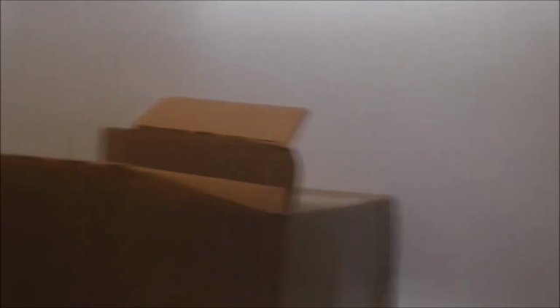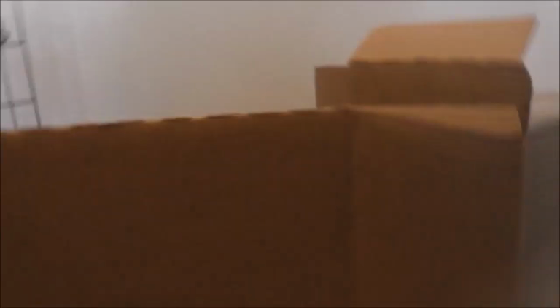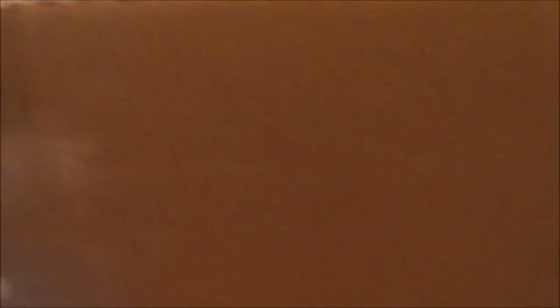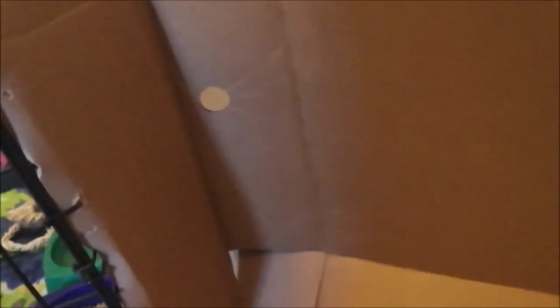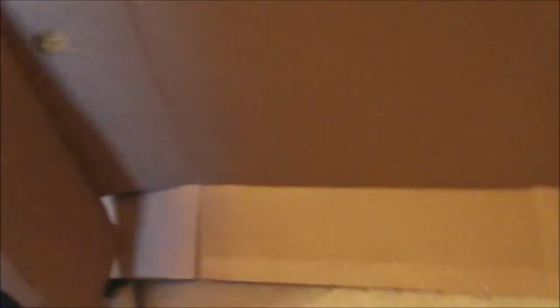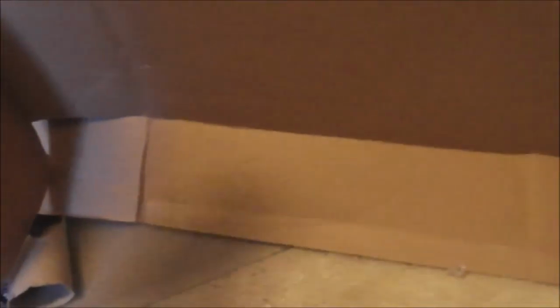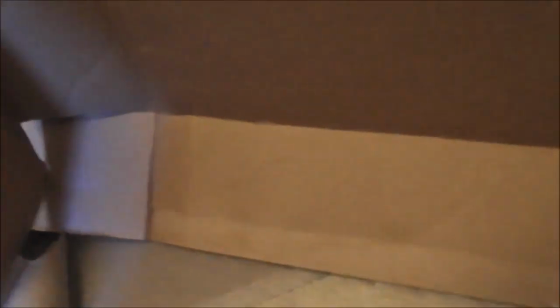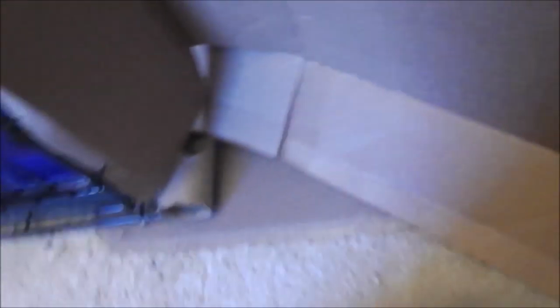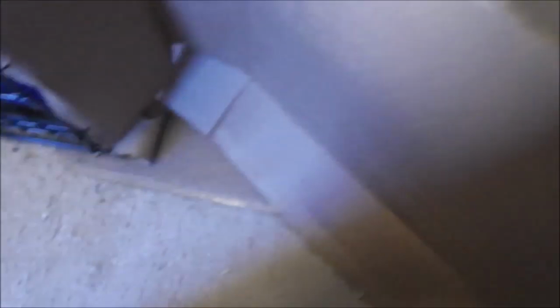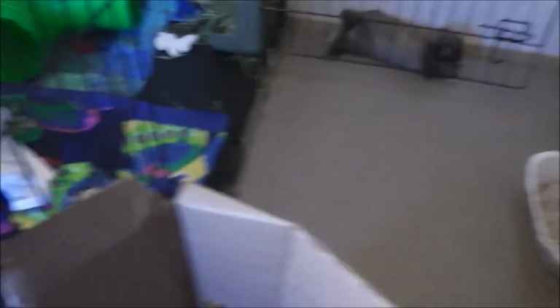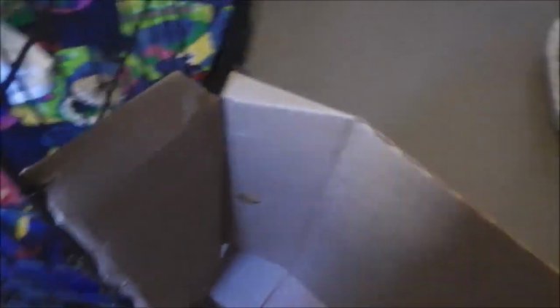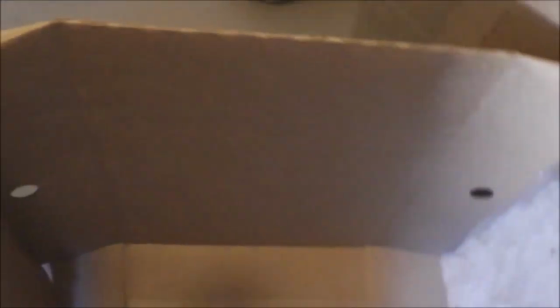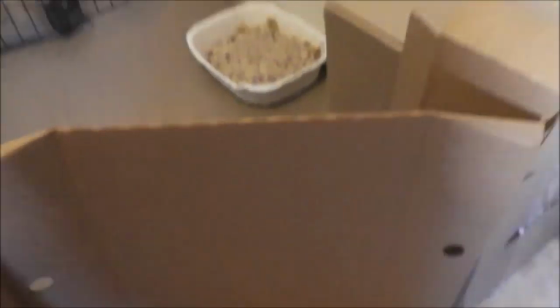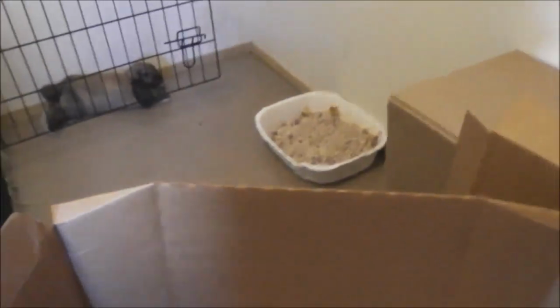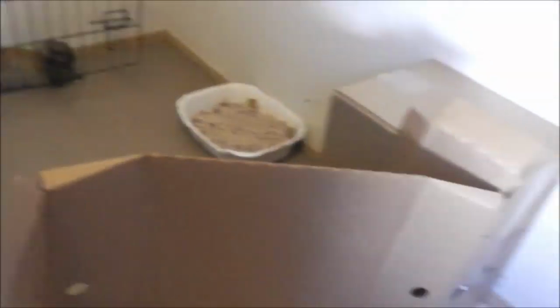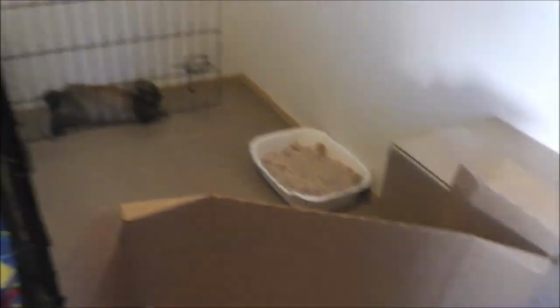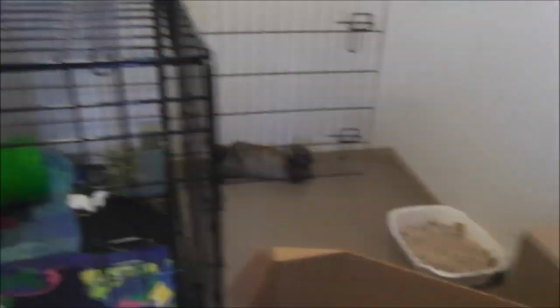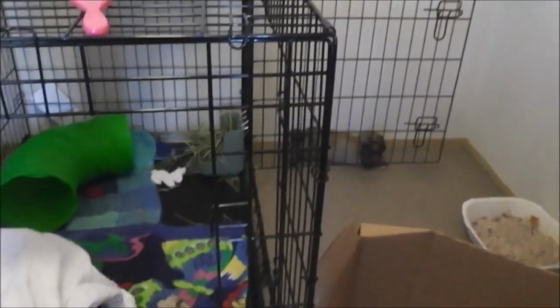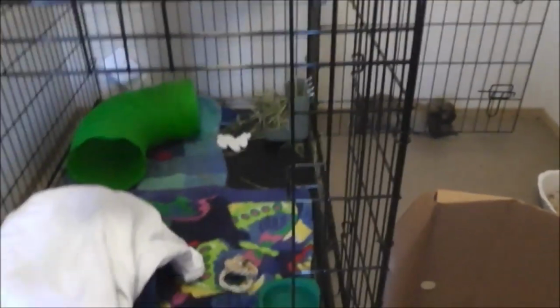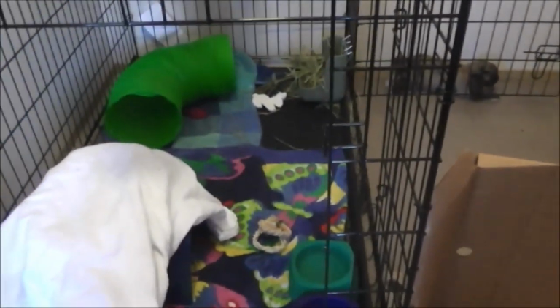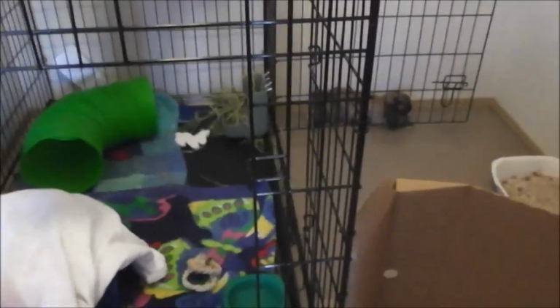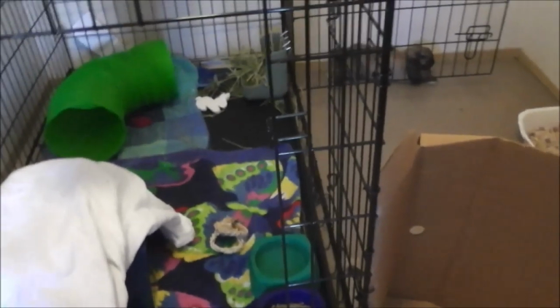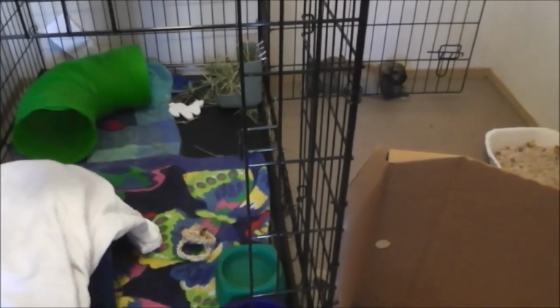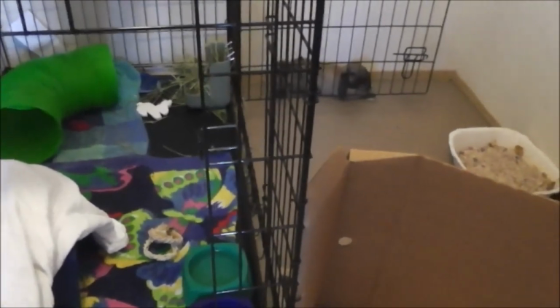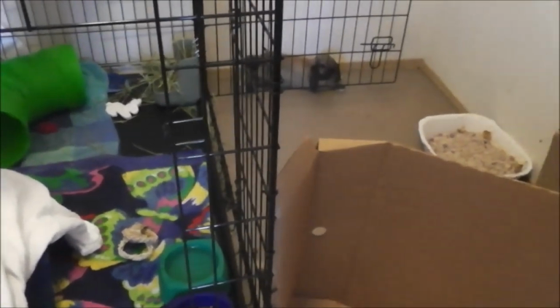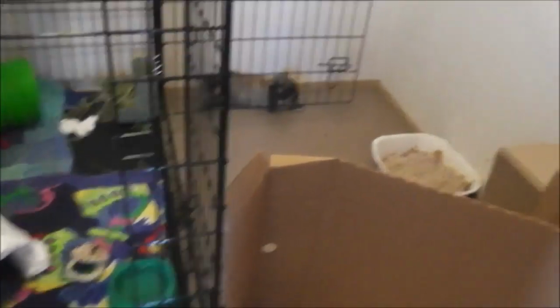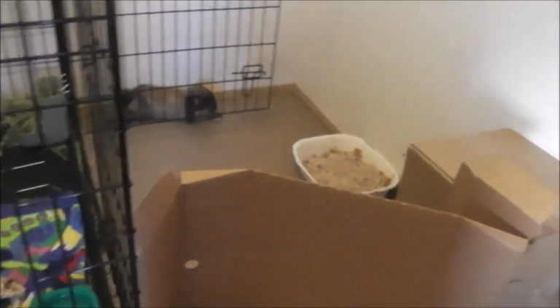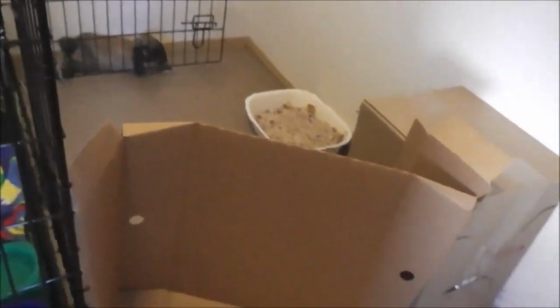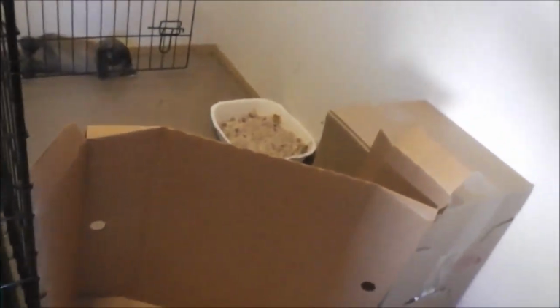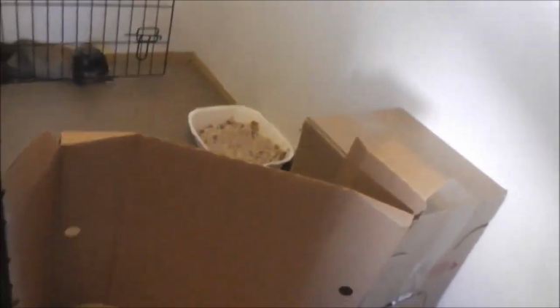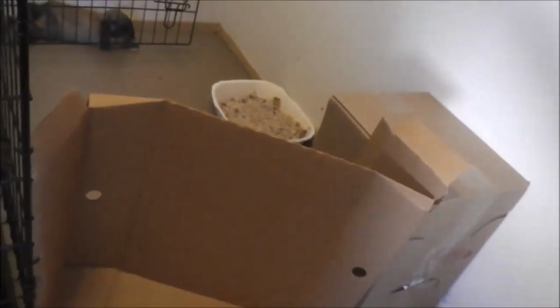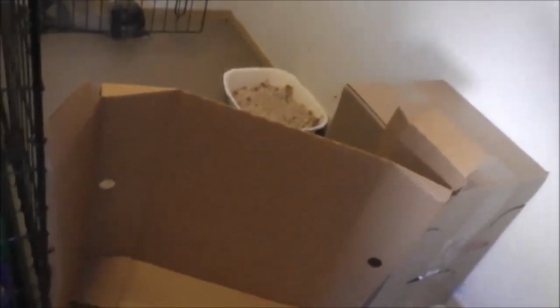That's just to block off so she can't get out while I'm not at home. And that is pretty much her cage. It's not a big cage or anything — it's a little five-minute thing. And if you have any concerns, worries, or questions, comment.